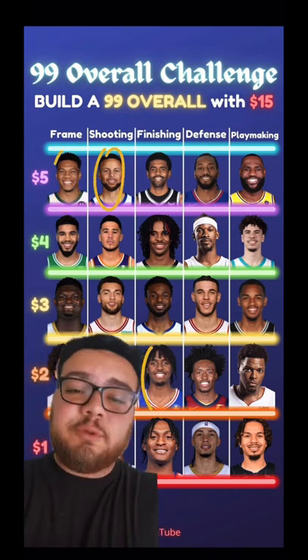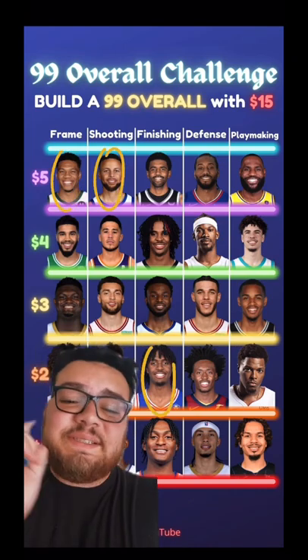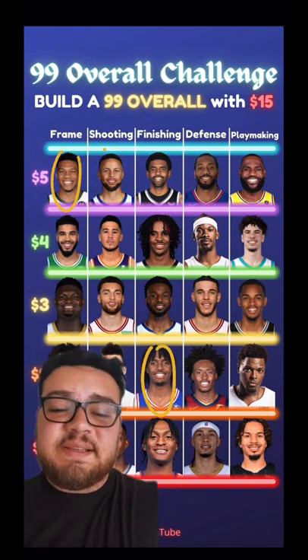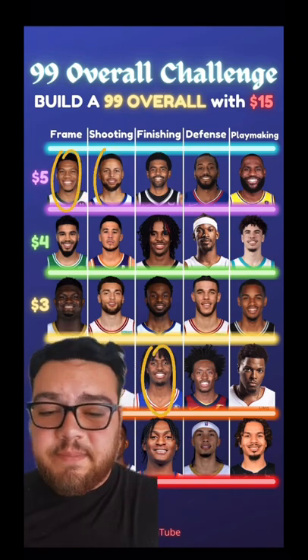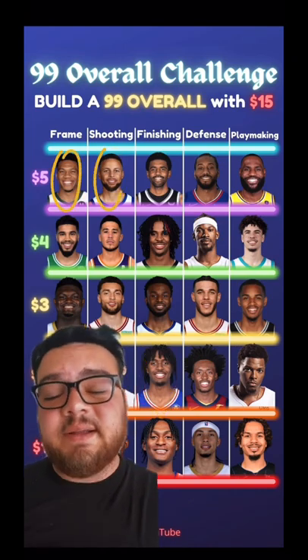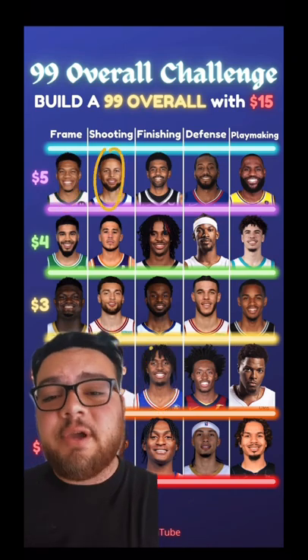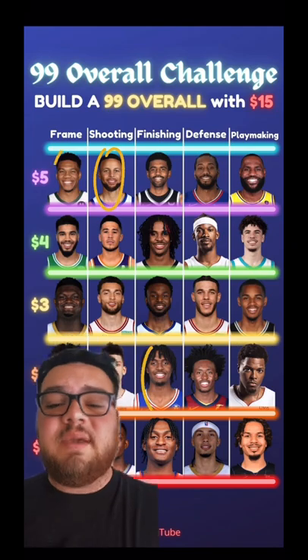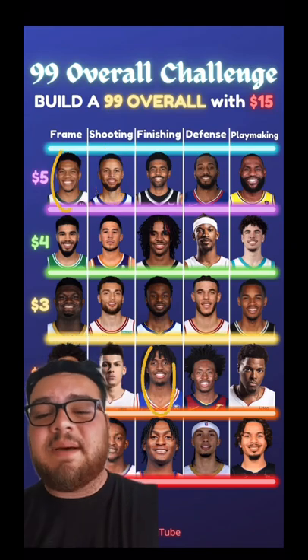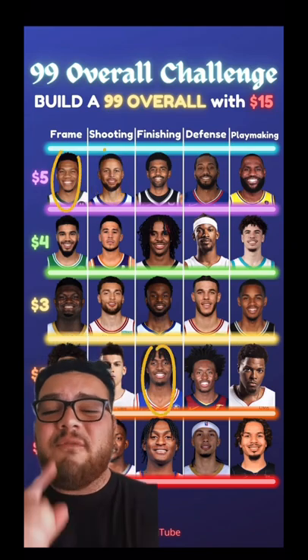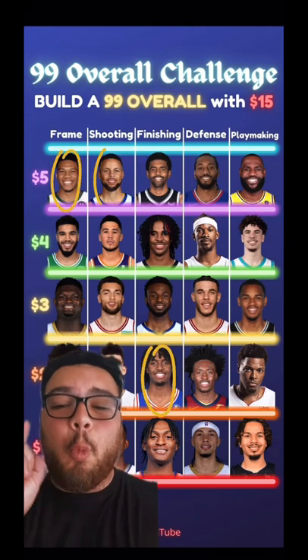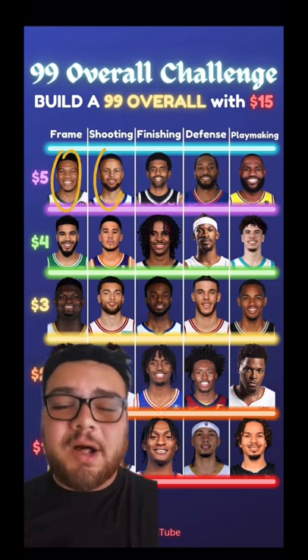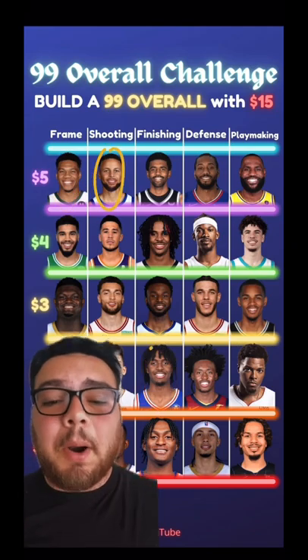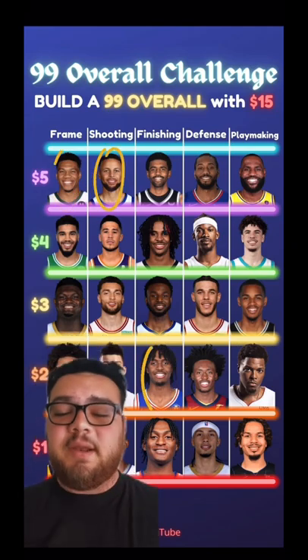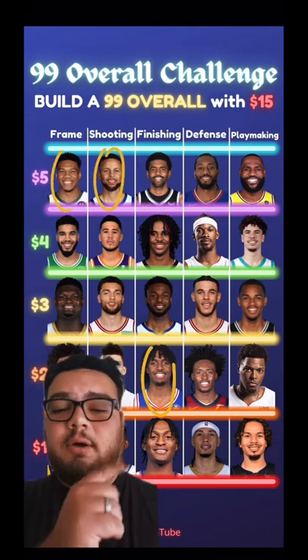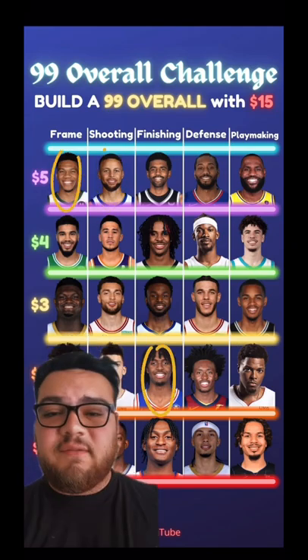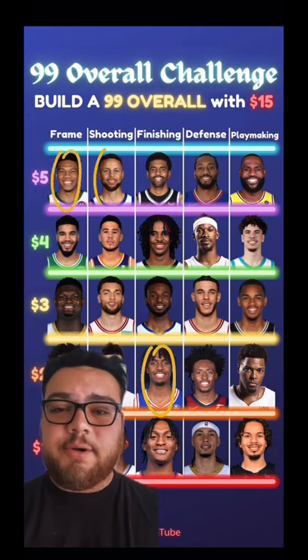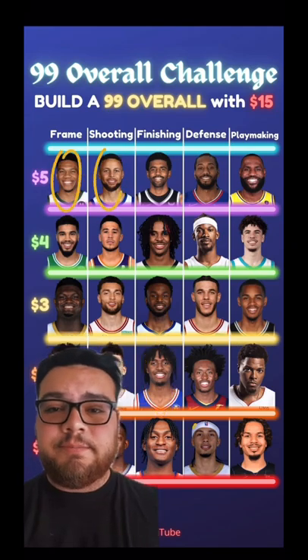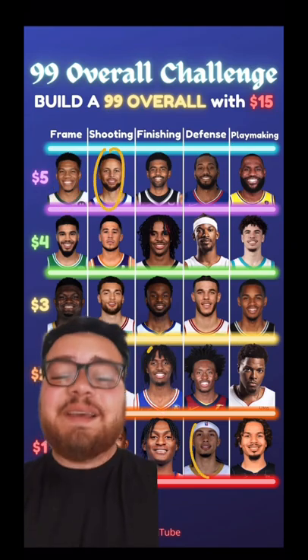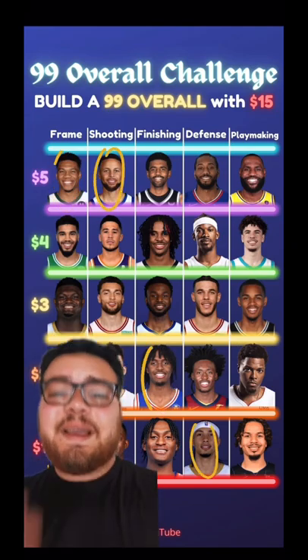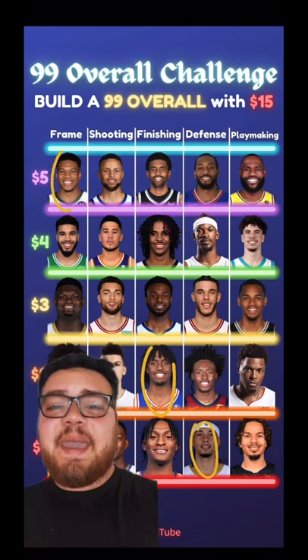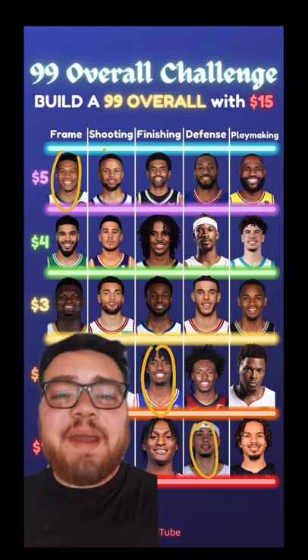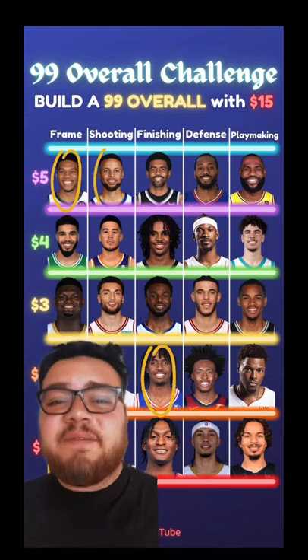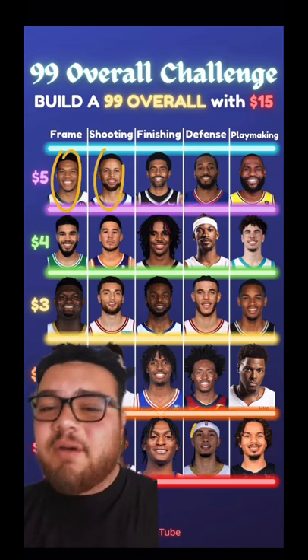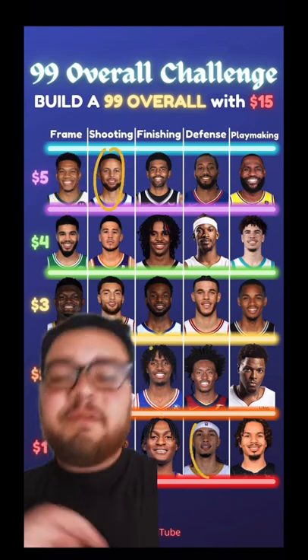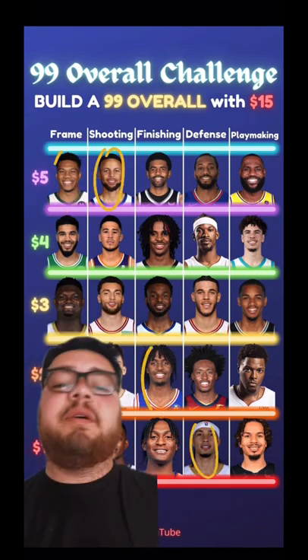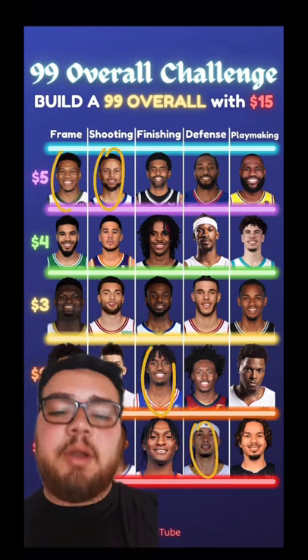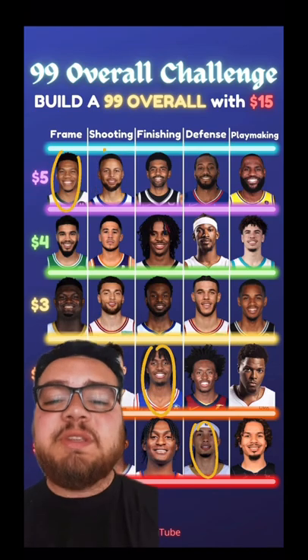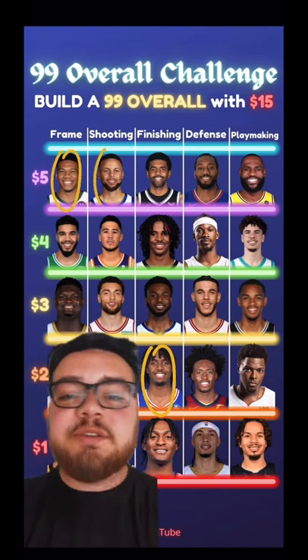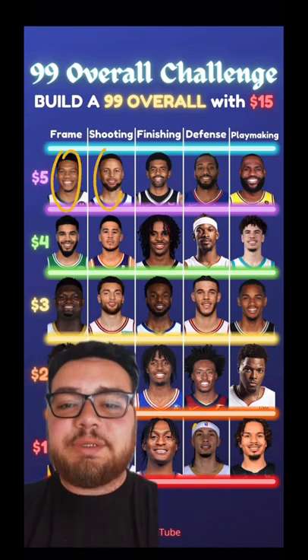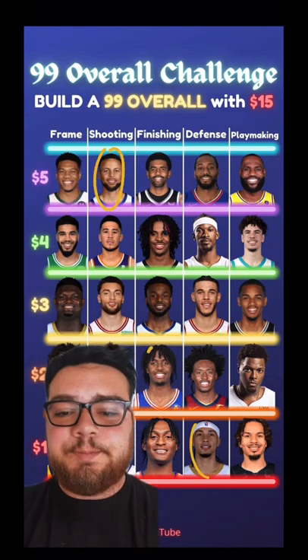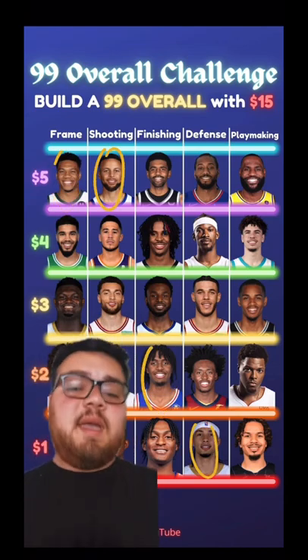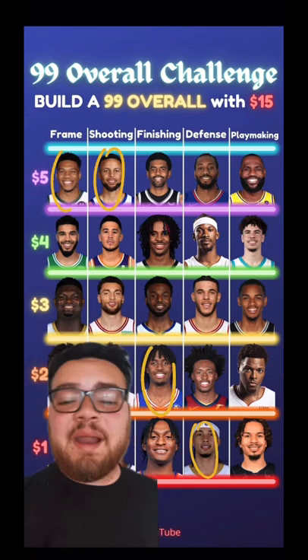Now we're left with just defense and playmaking. Starting off with defense, I'm gonna go for a one dollar bargain and get Jose Alvarado — his nickname ain't Grand Theft Alvarado for nothing. I'm gonna go with the steals master.